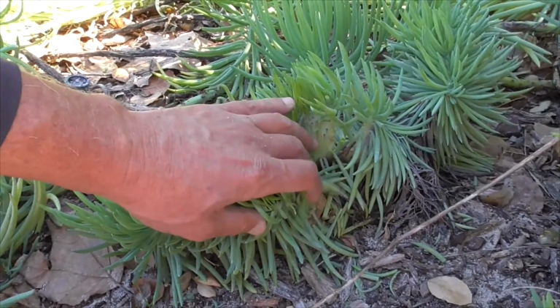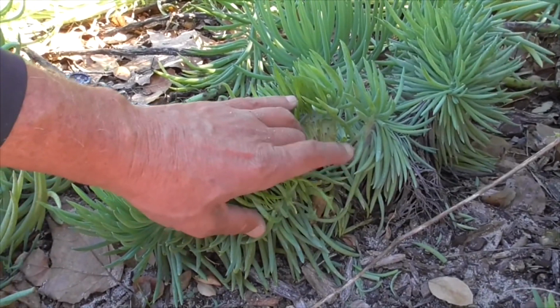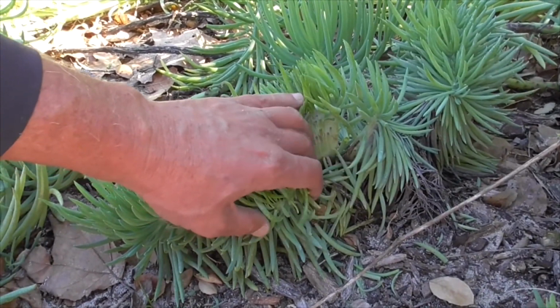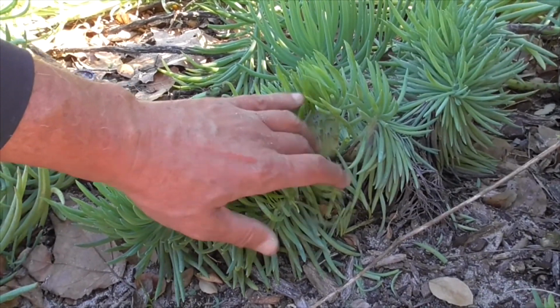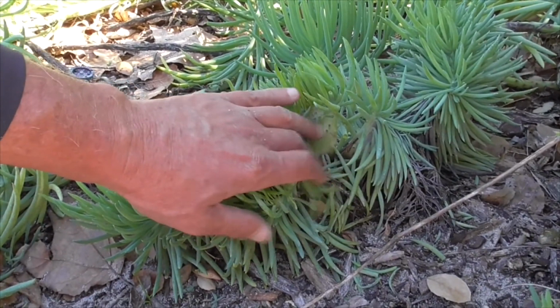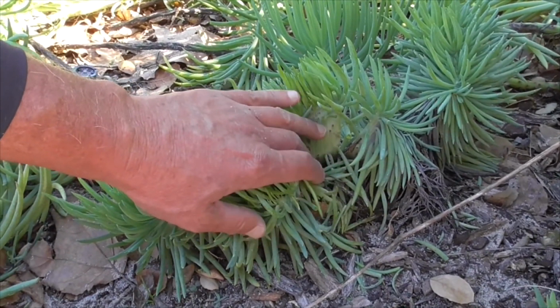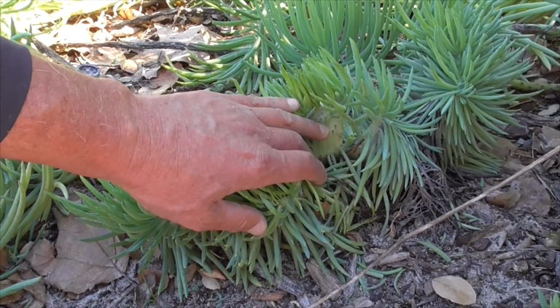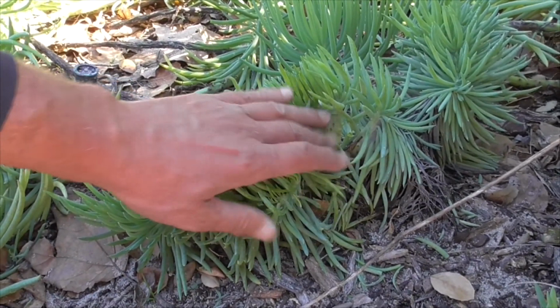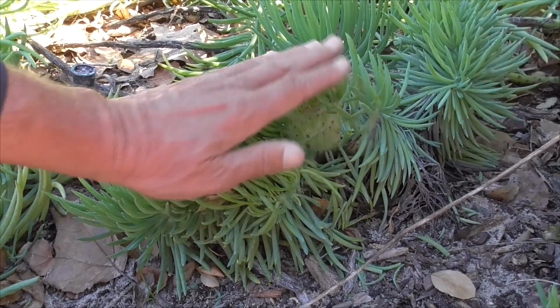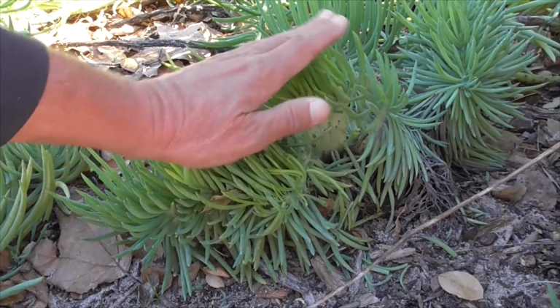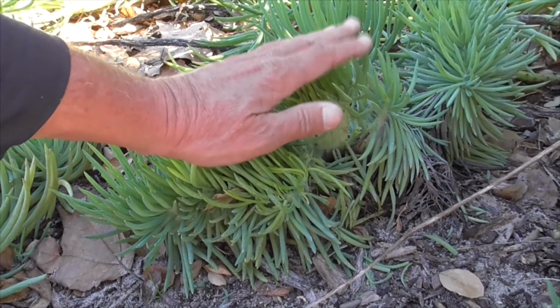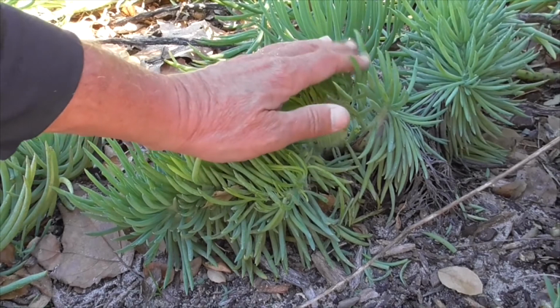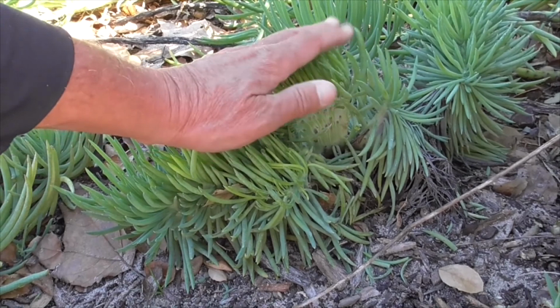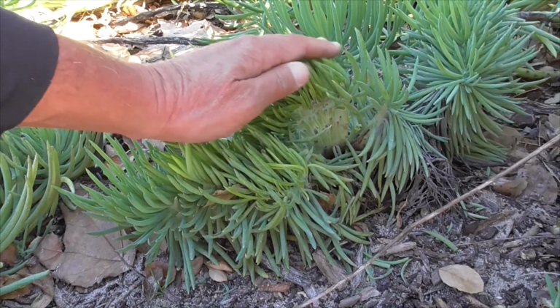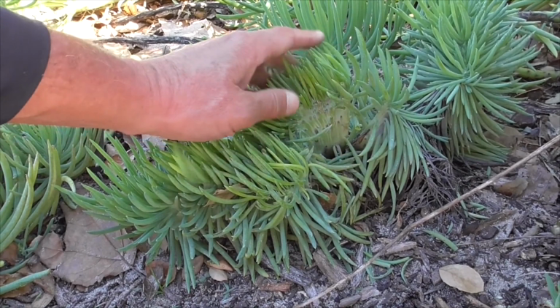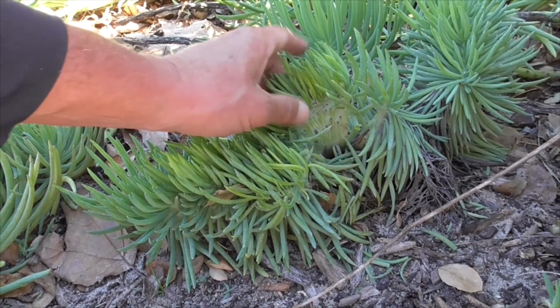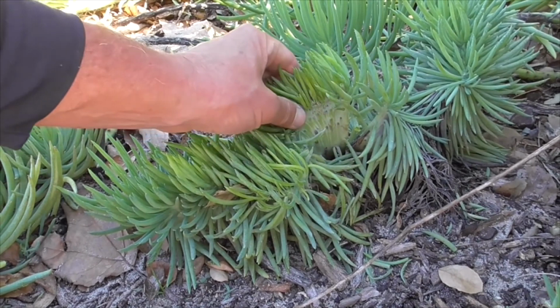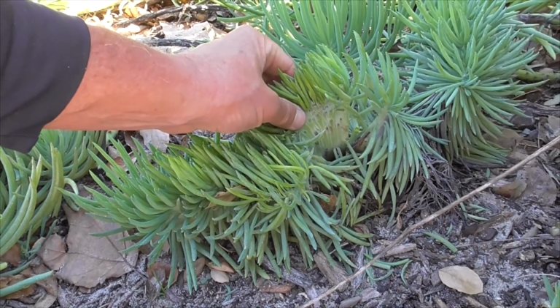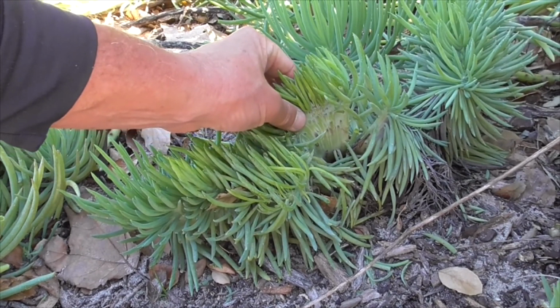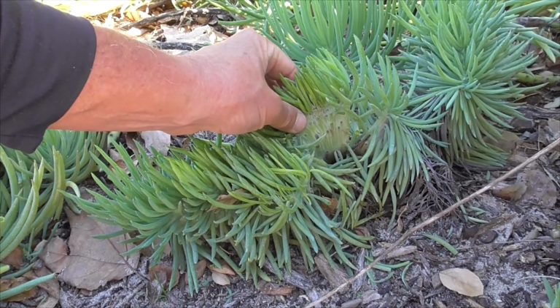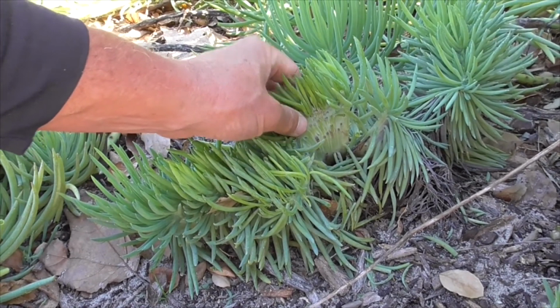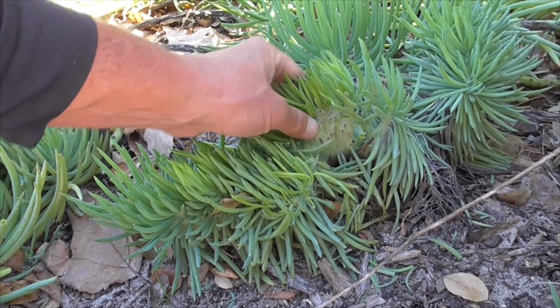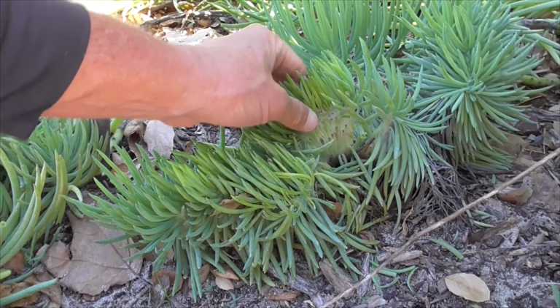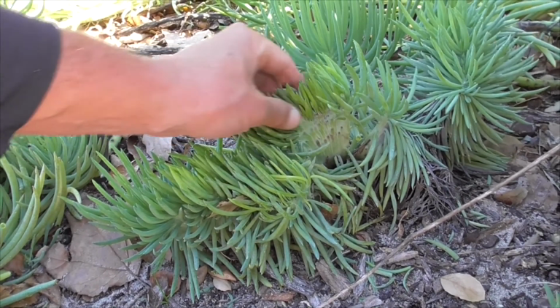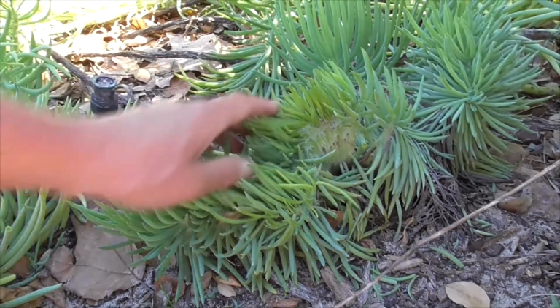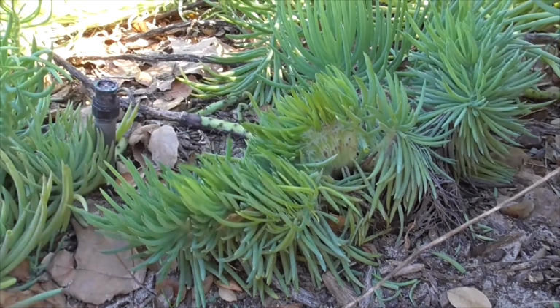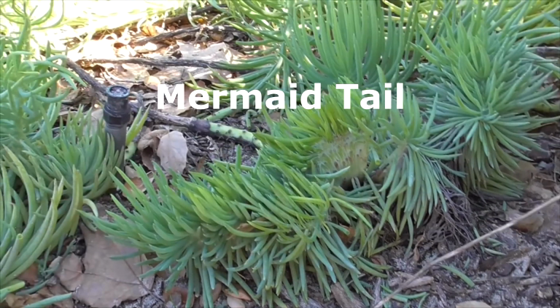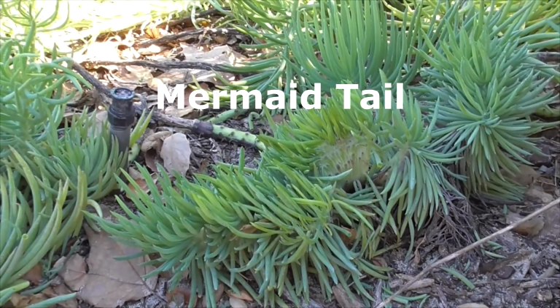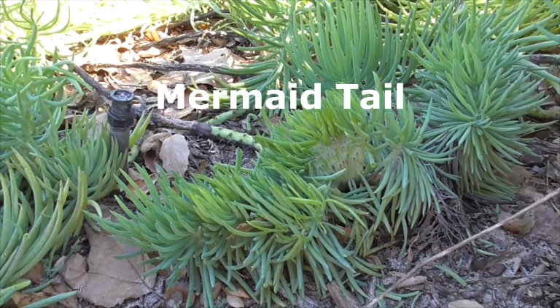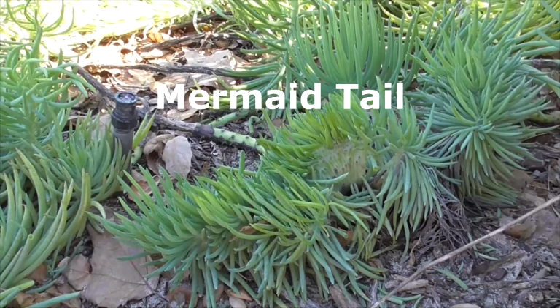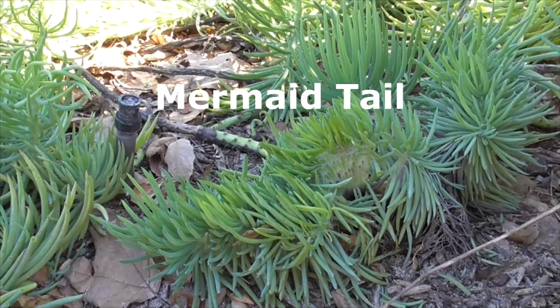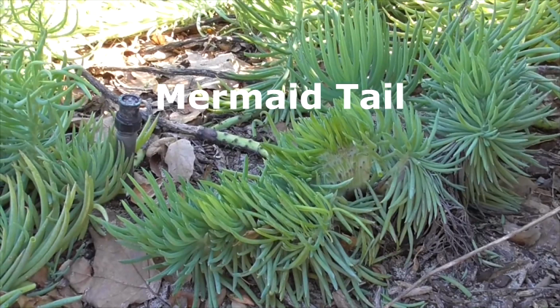It's not its own specific species — it's just a crested version of Senecio vitalis. And this new plant is called a mermaid tail succulent.